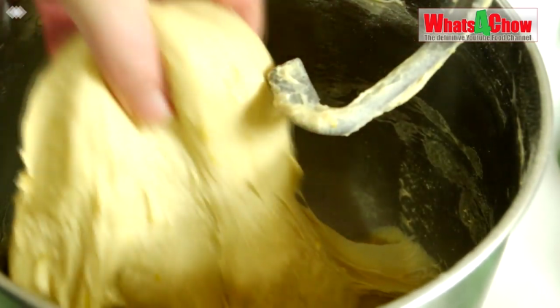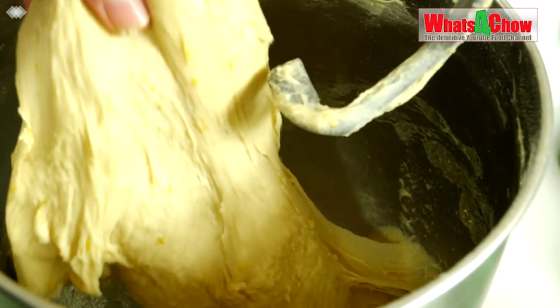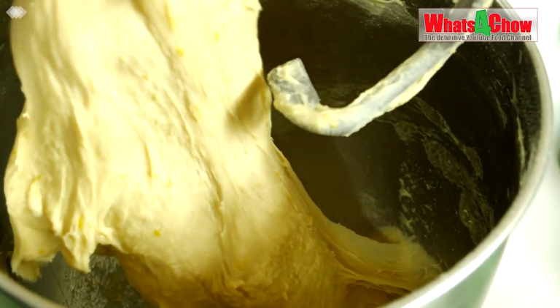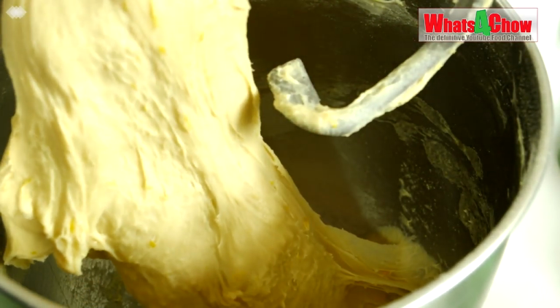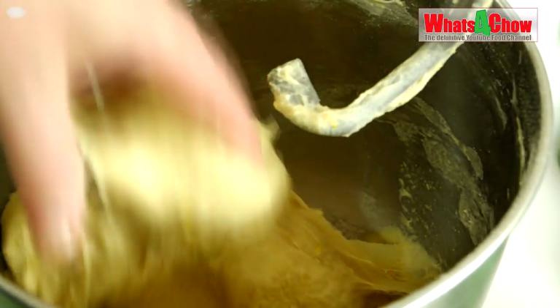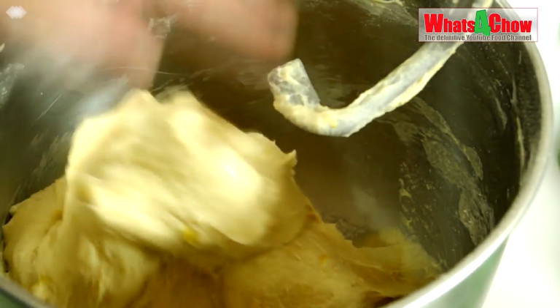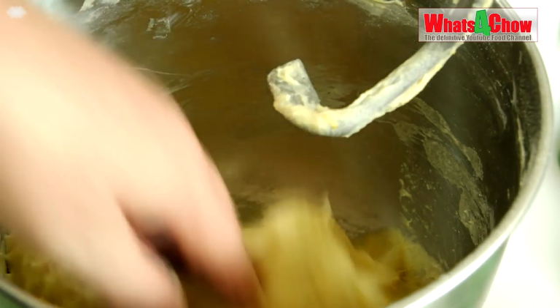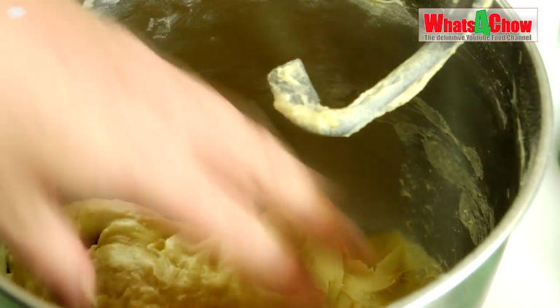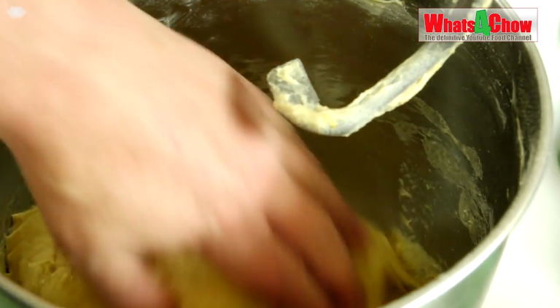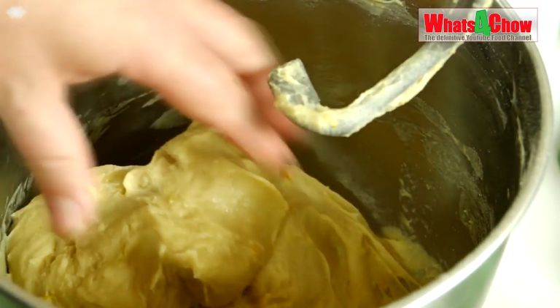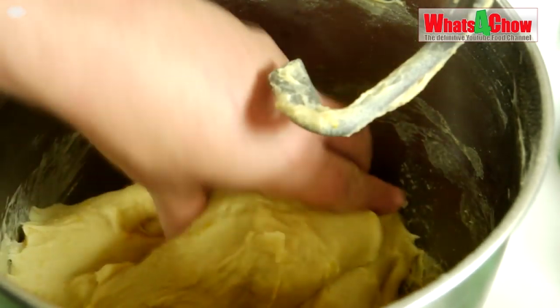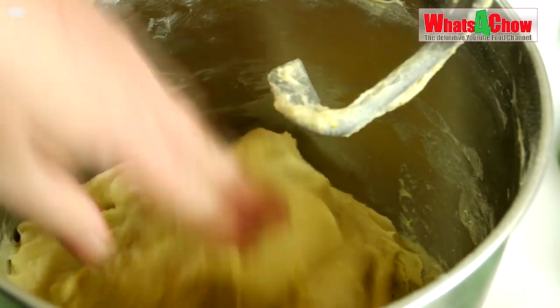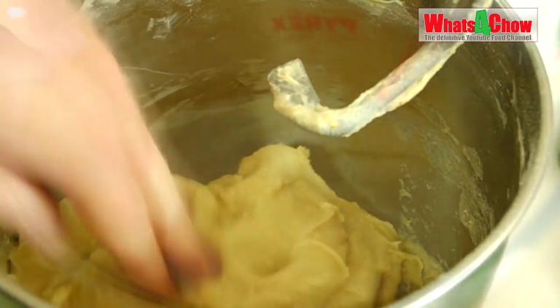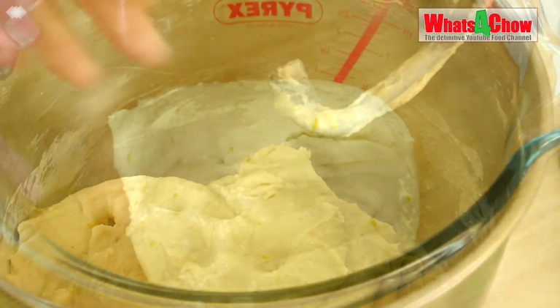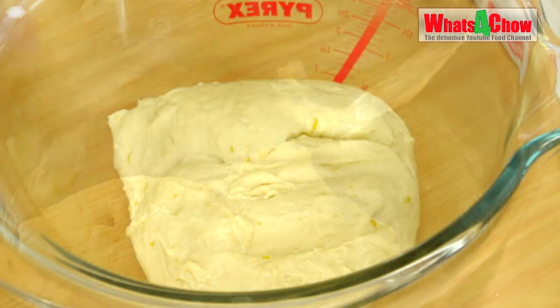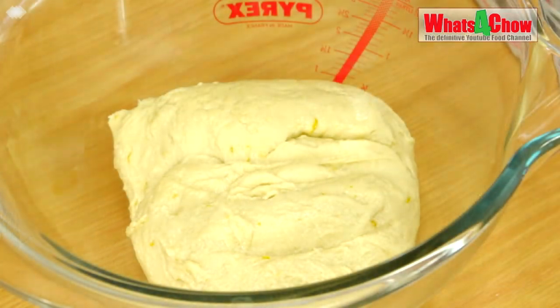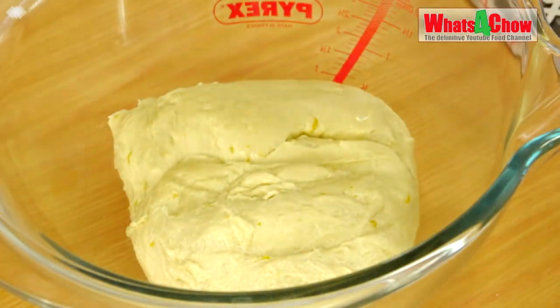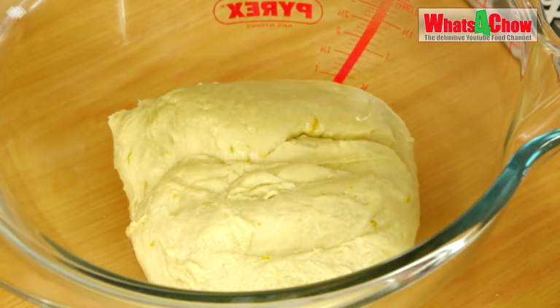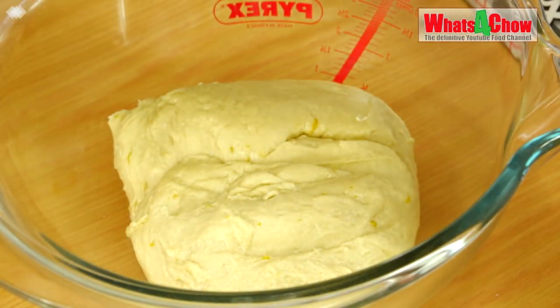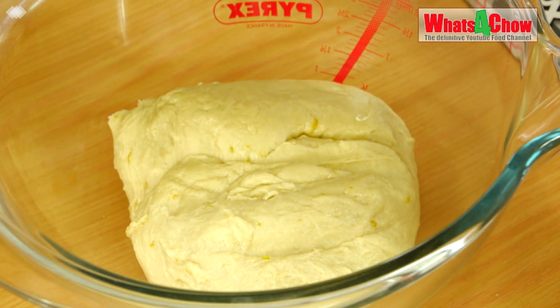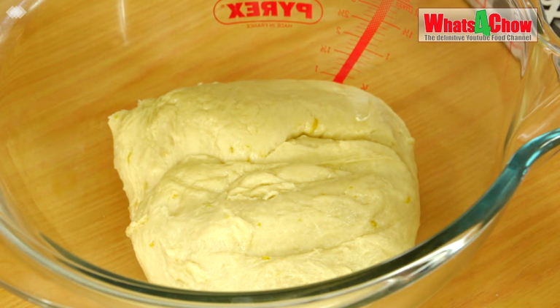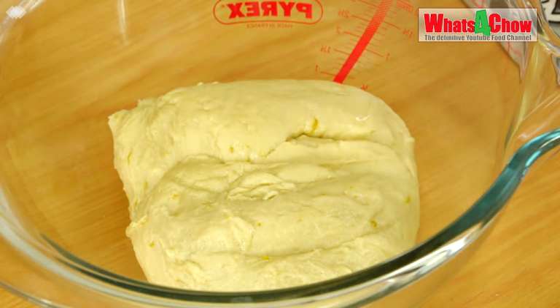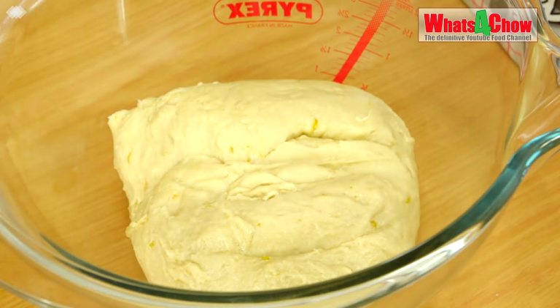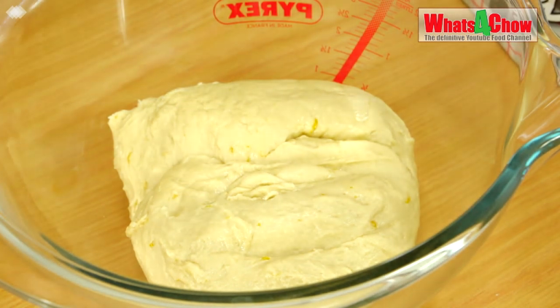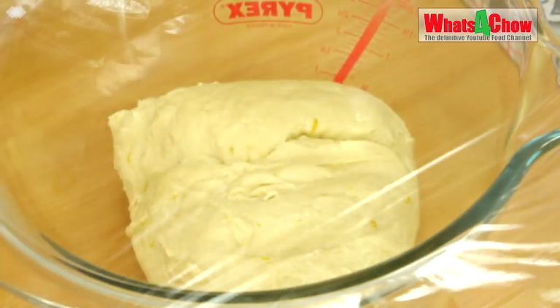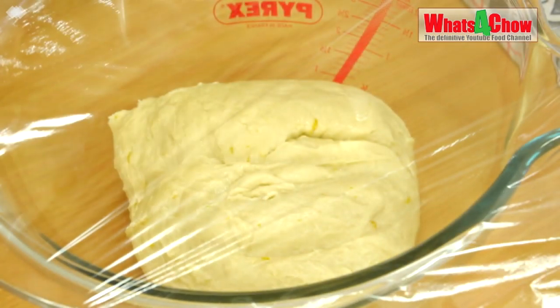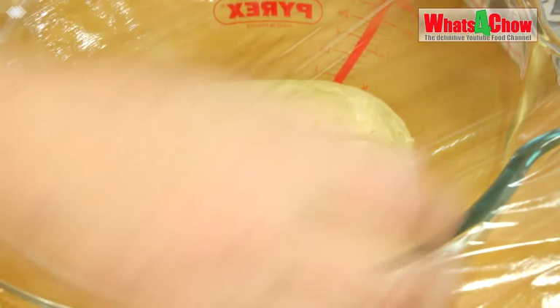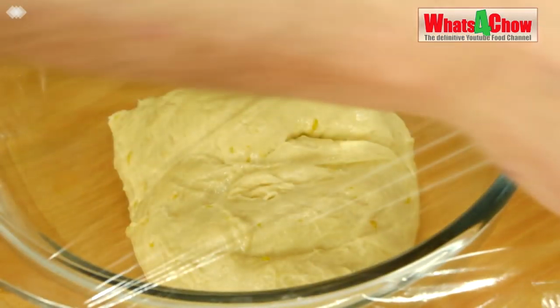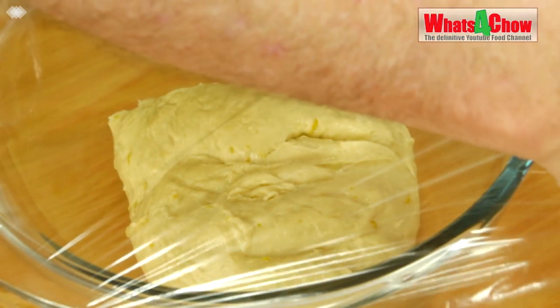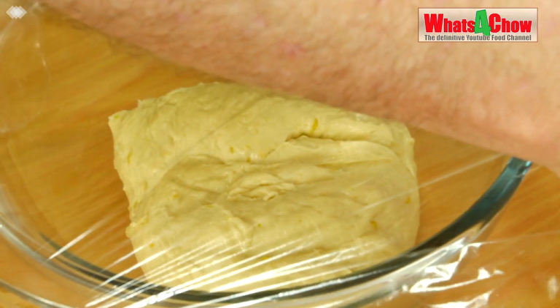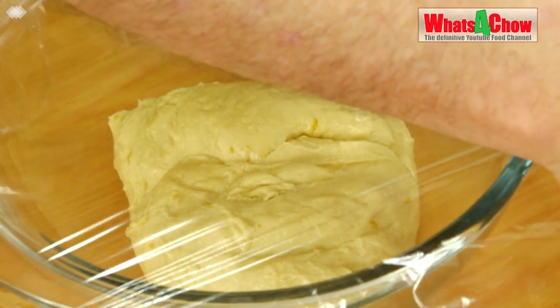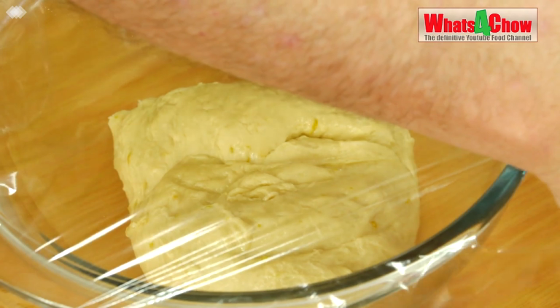The dough will be glossy, smooth and very elastic. Transfer the dough to a bowl, cover with cling film and allow this to rise until doubled in size, about an hour.